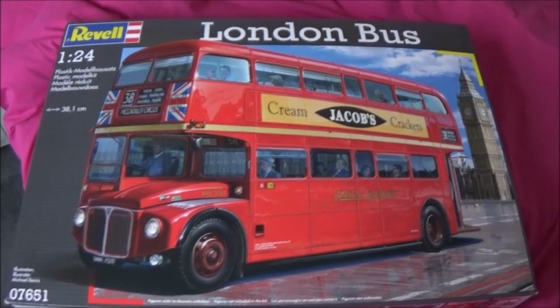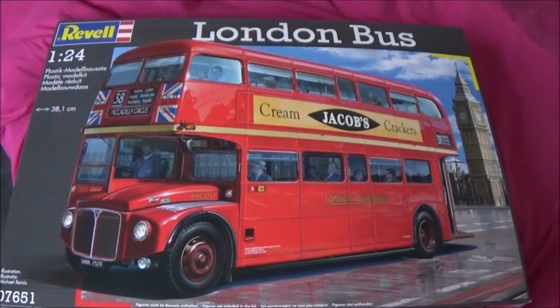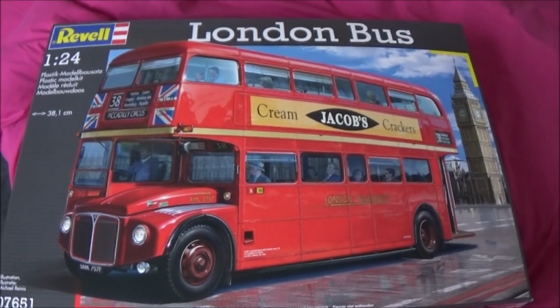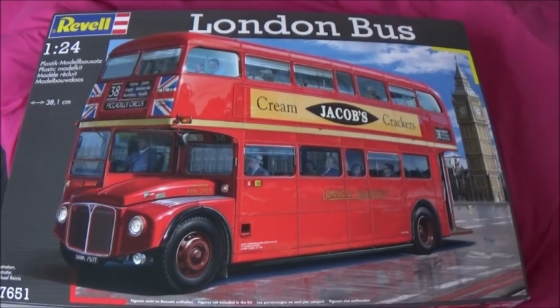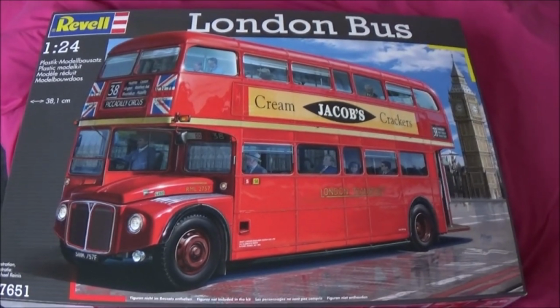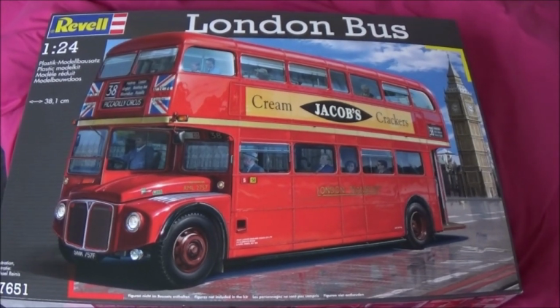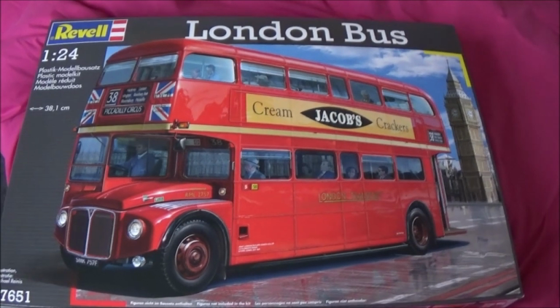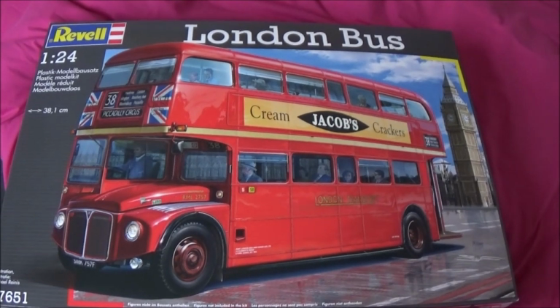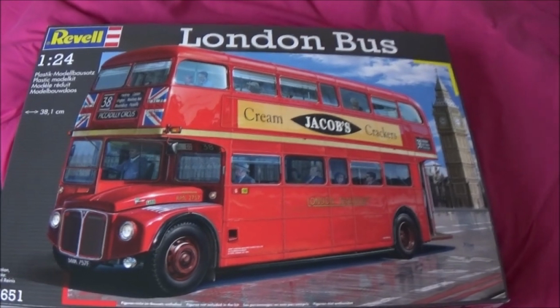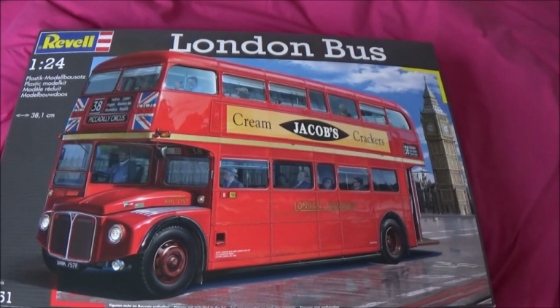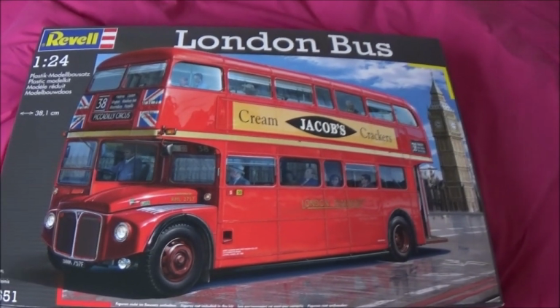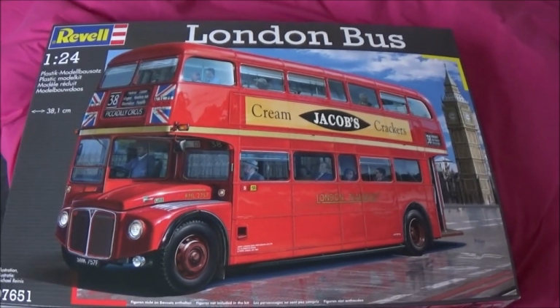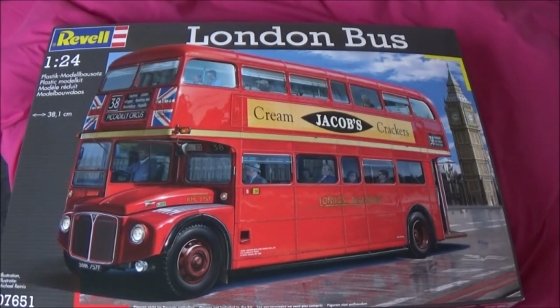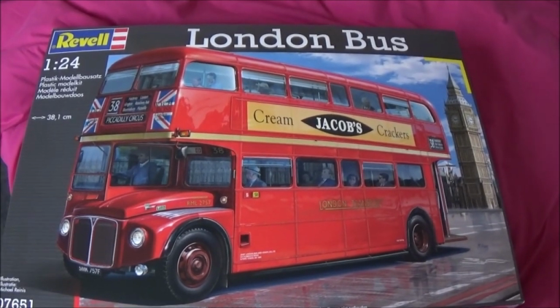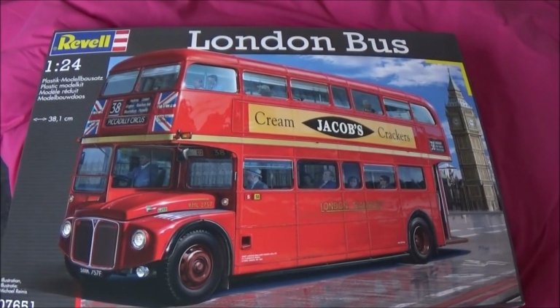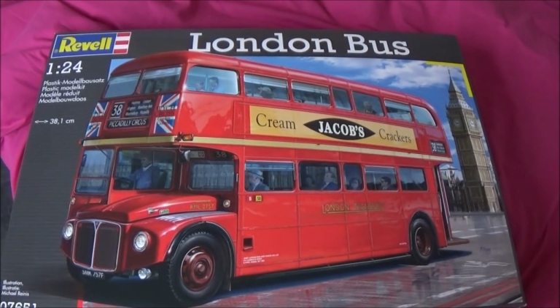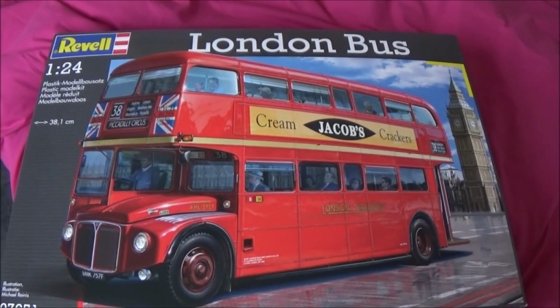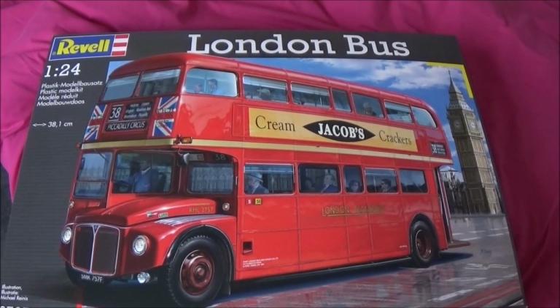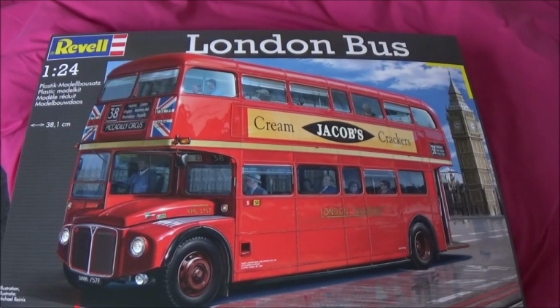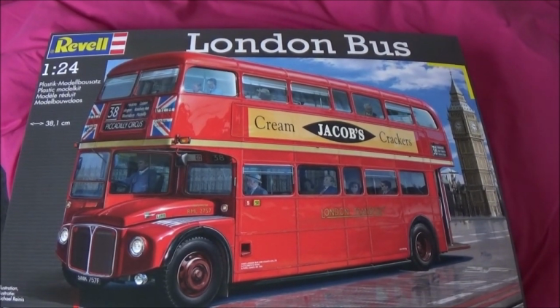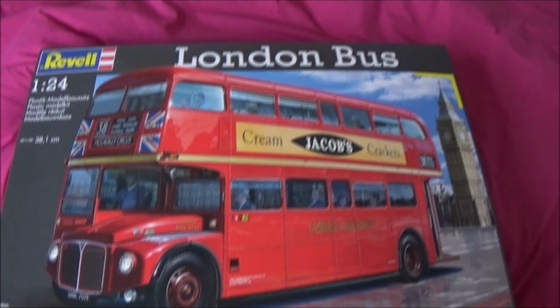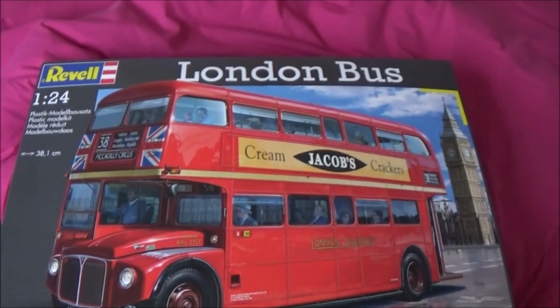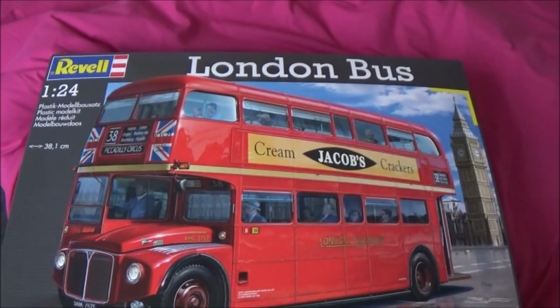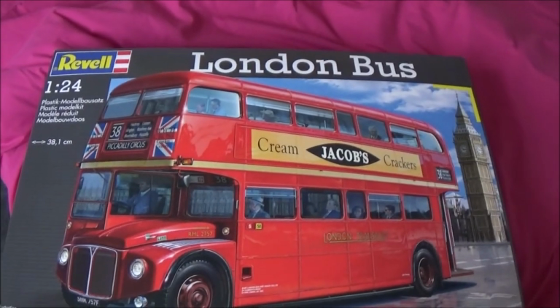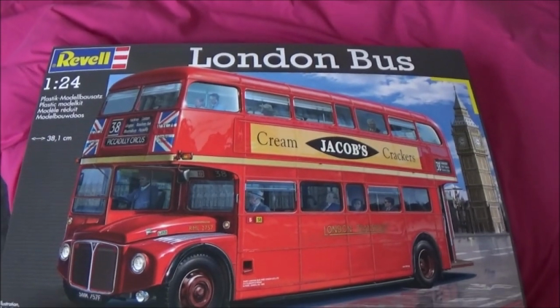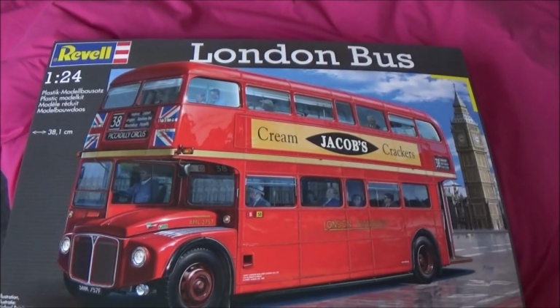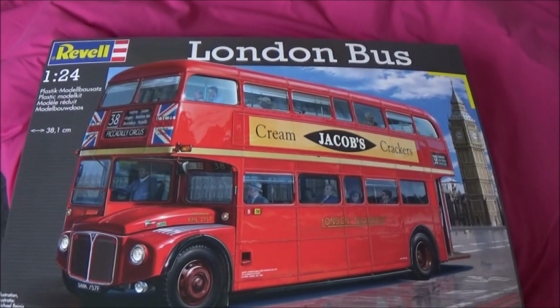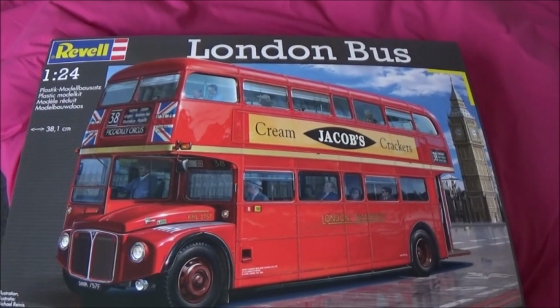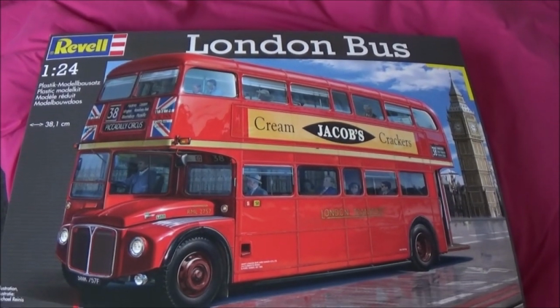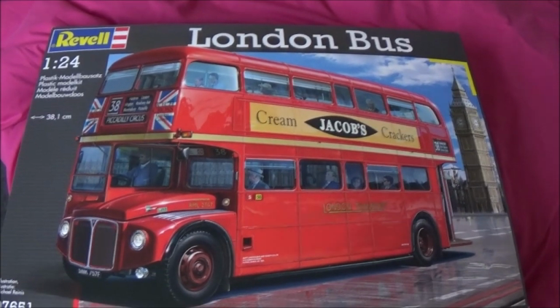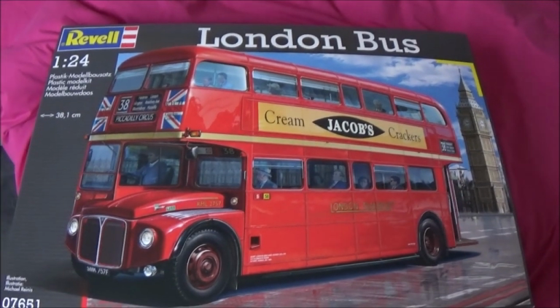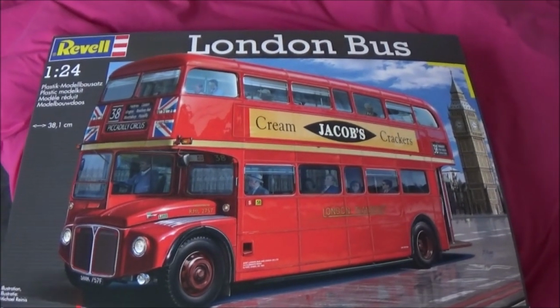Hello everyone. I thought I'd treat myself to a Revell London Transport Bus Routemaster 1:24 scale.